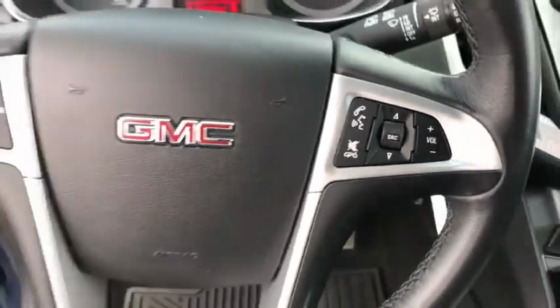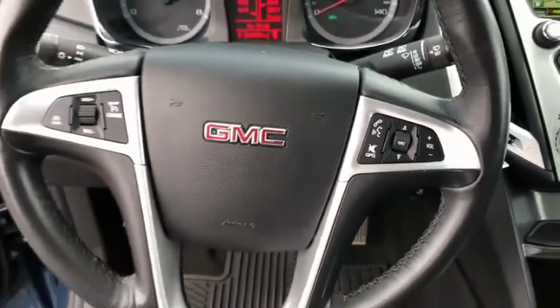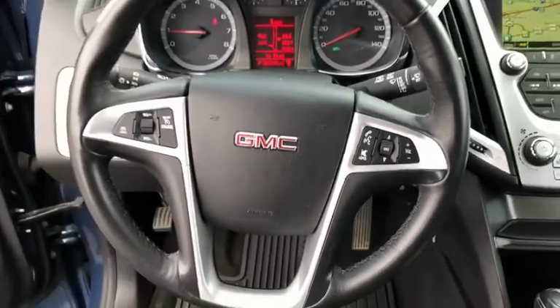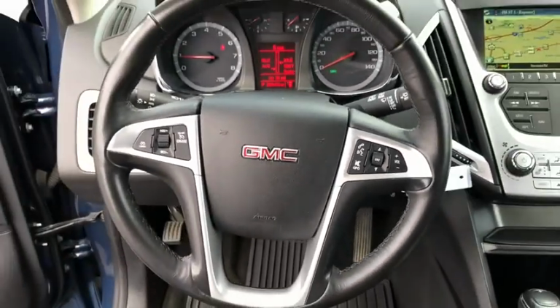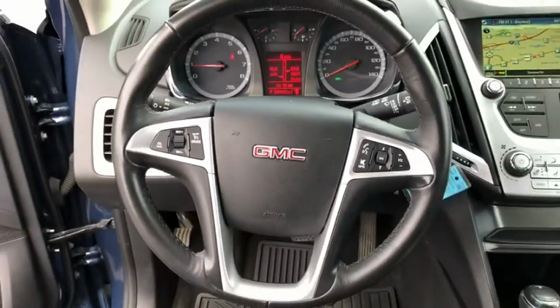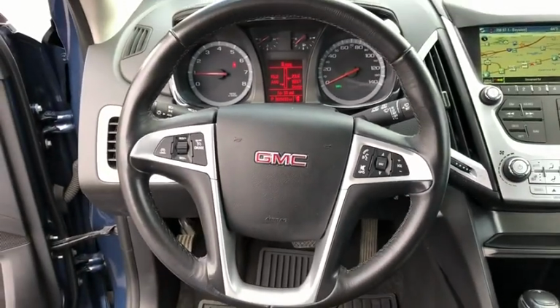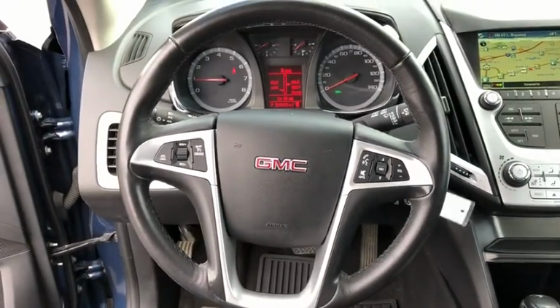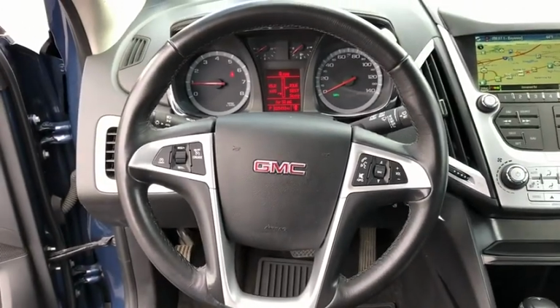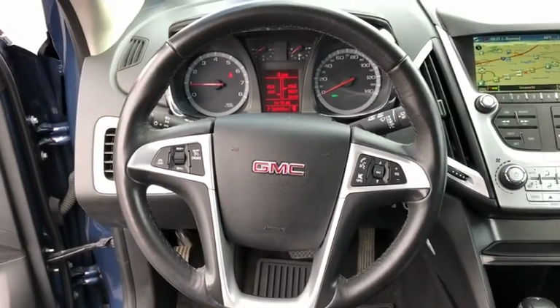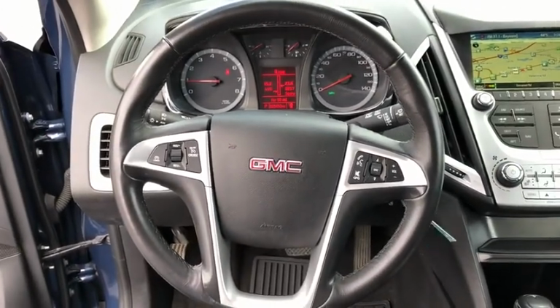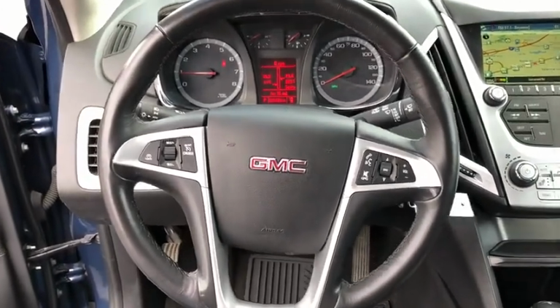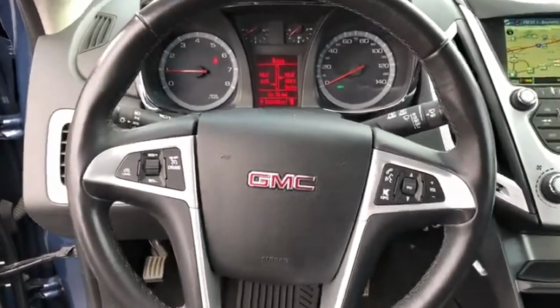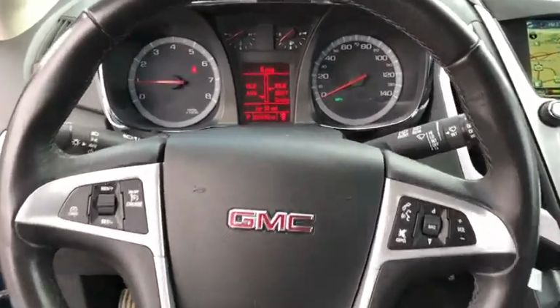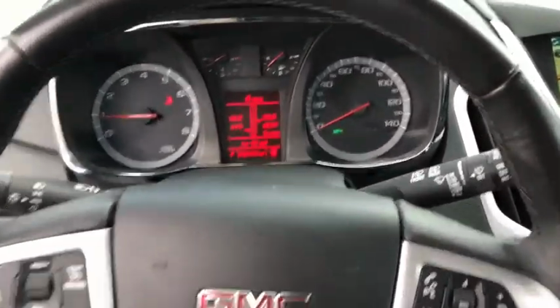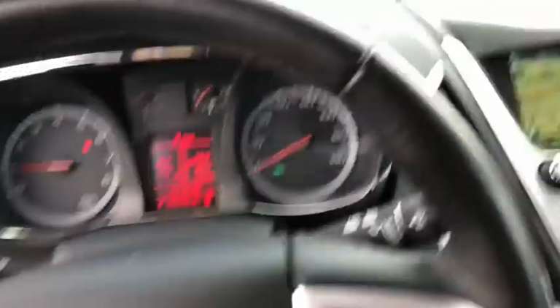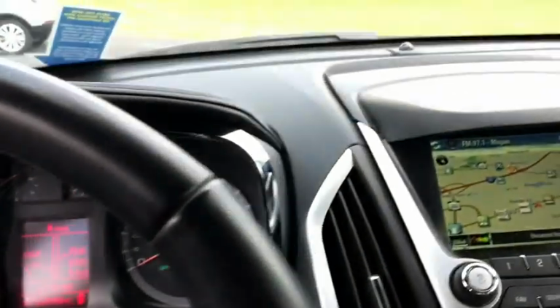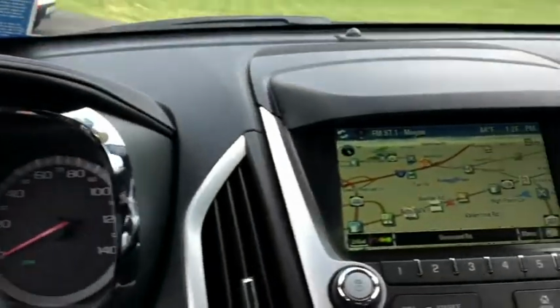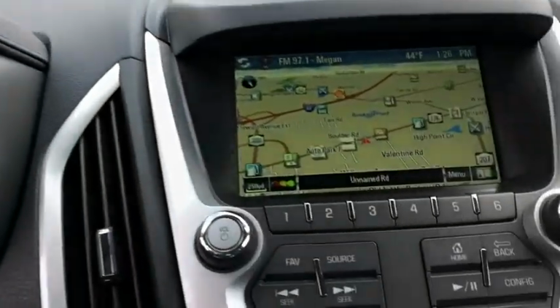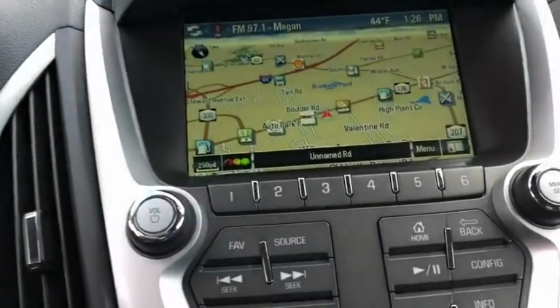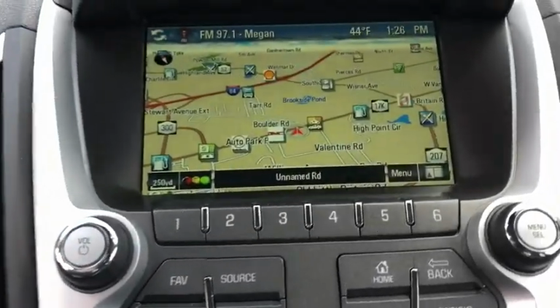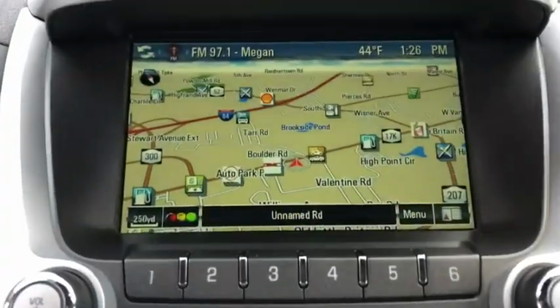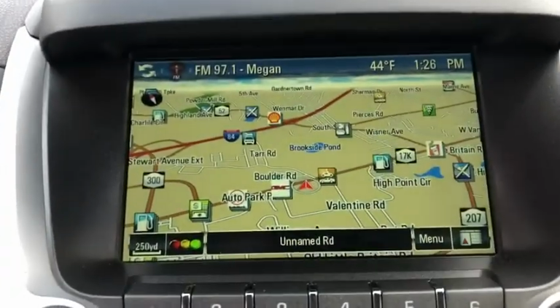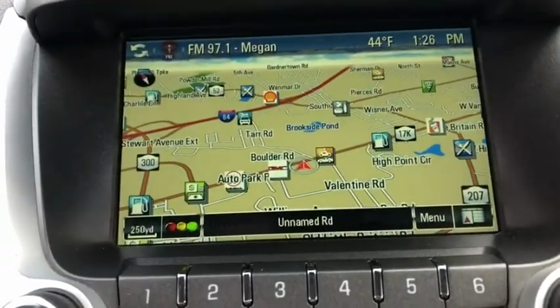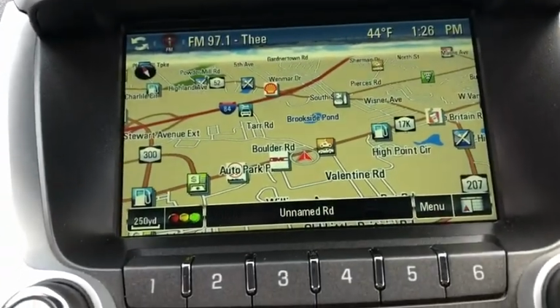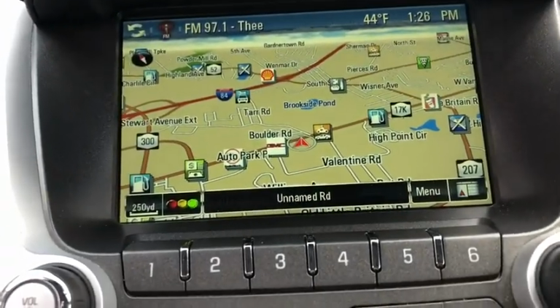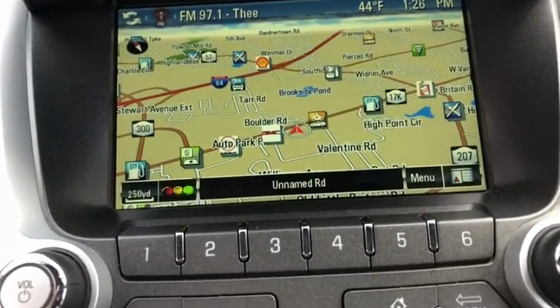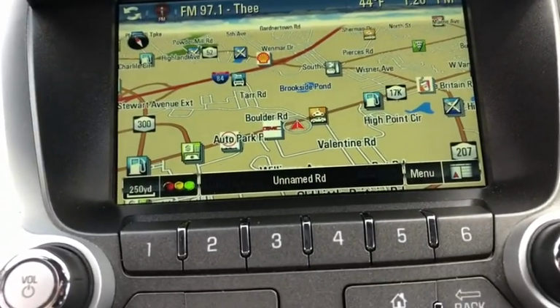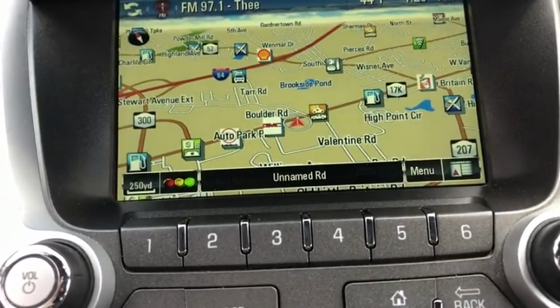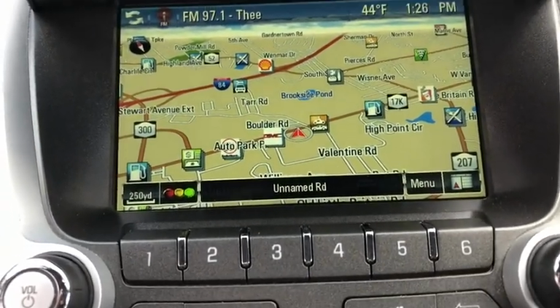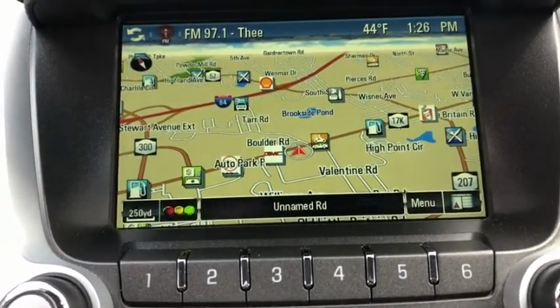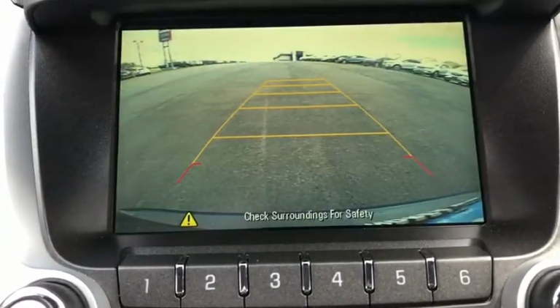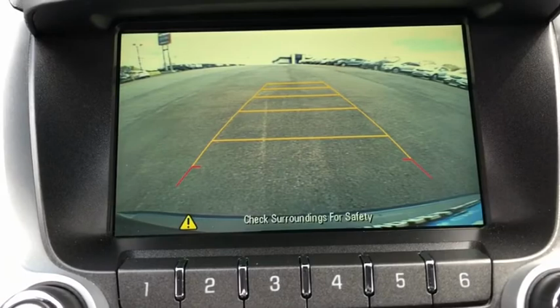Steering wheel audio control, all-wheel drive, backup camera, keyless entry, anti-lock braking system, remote engine start, stability control, traction control.